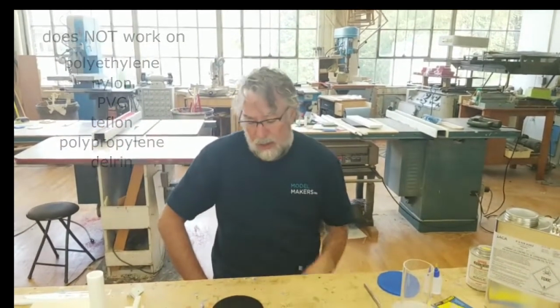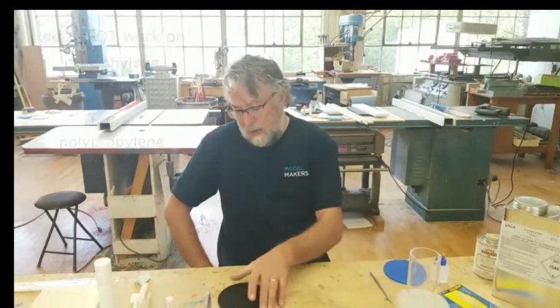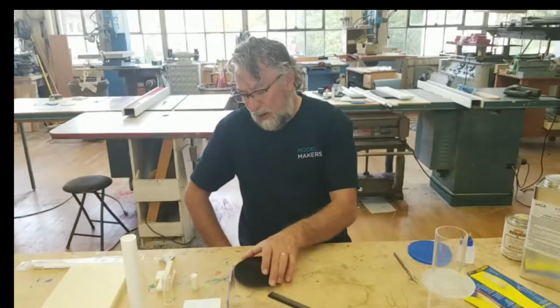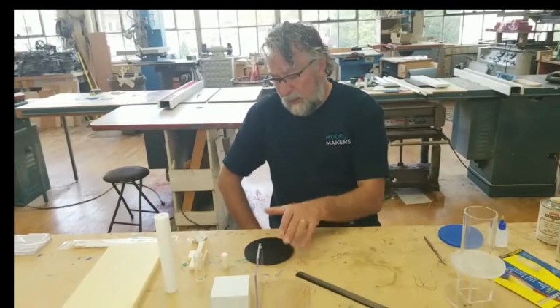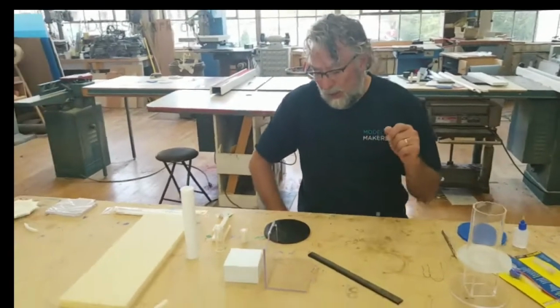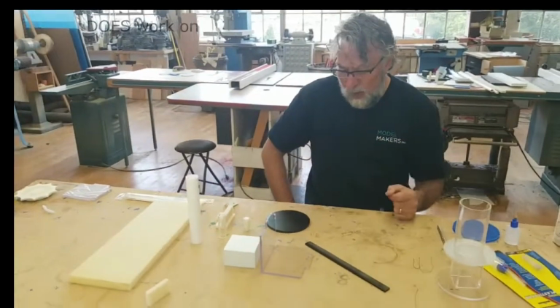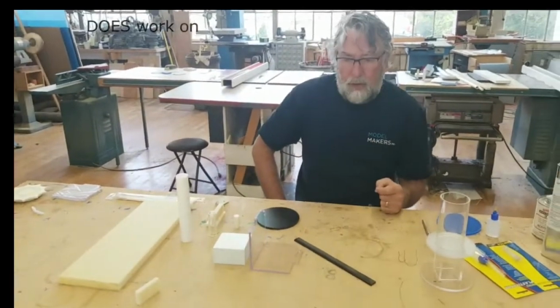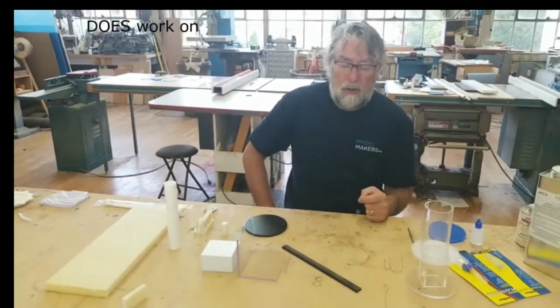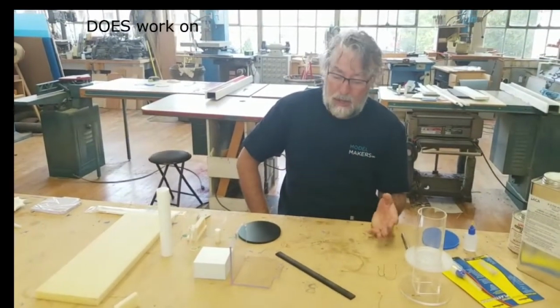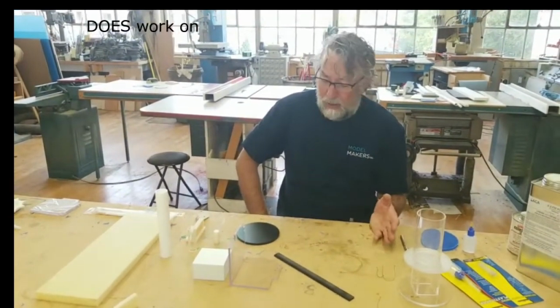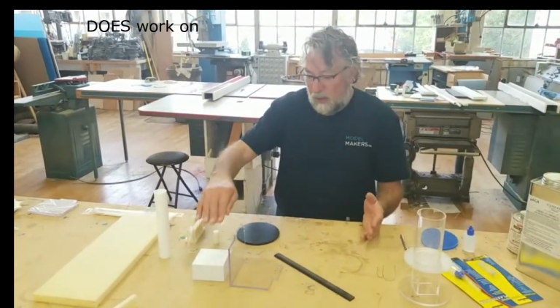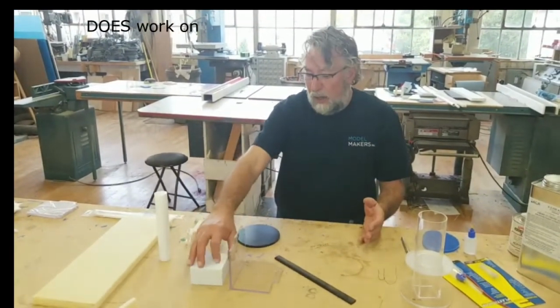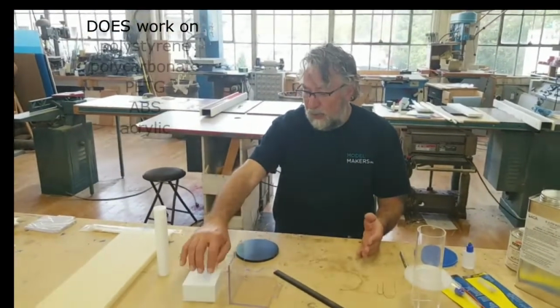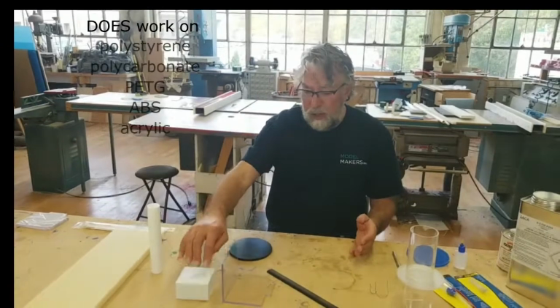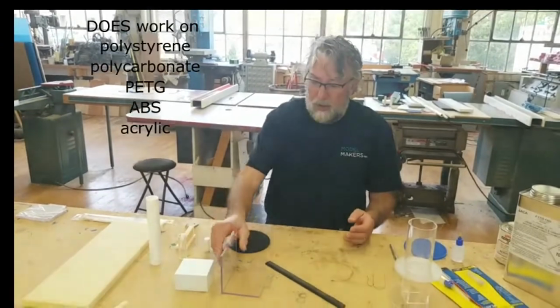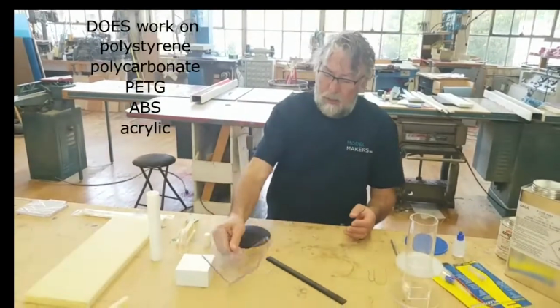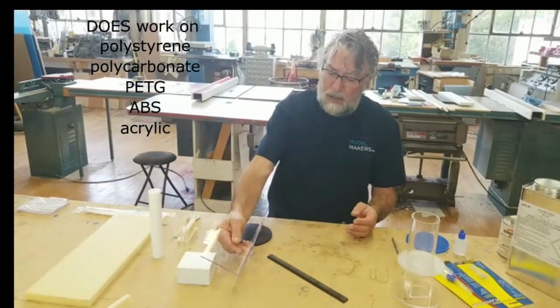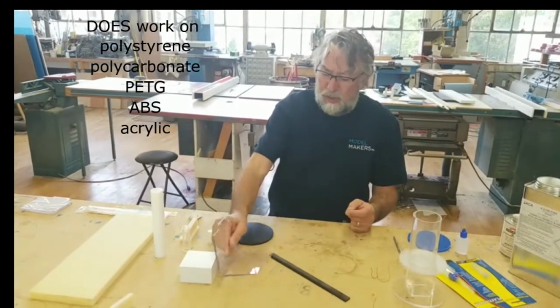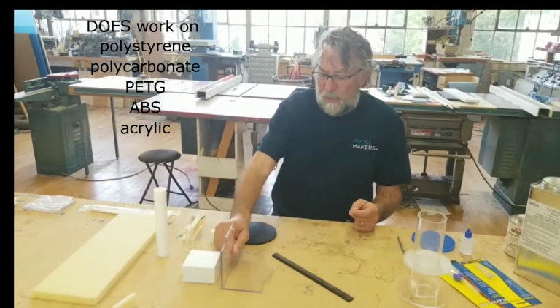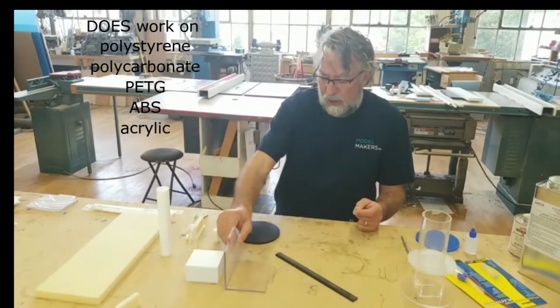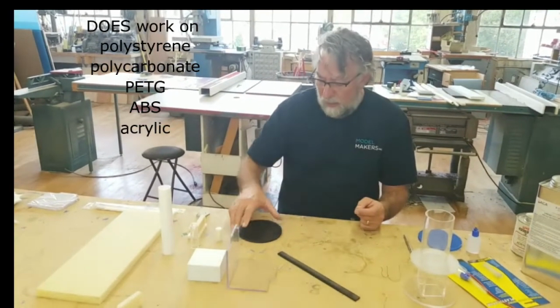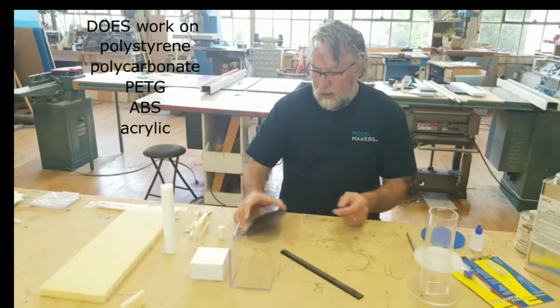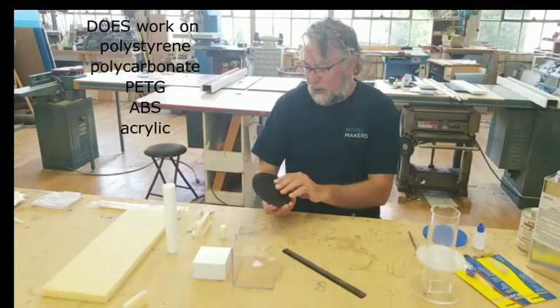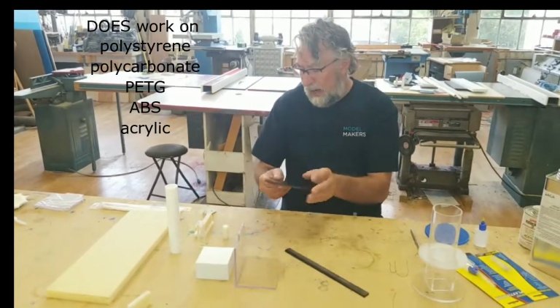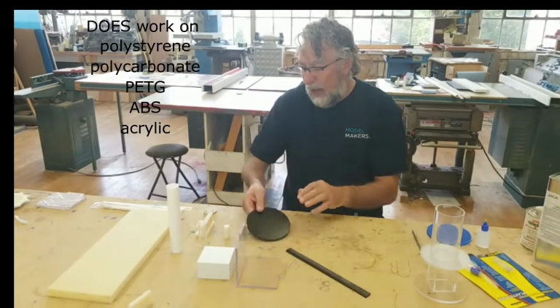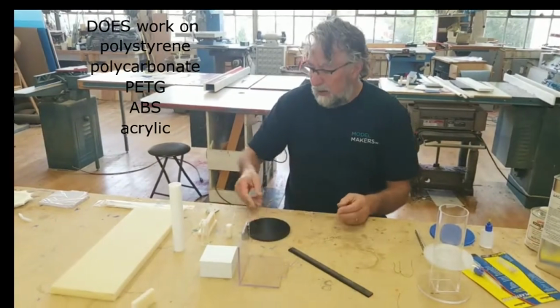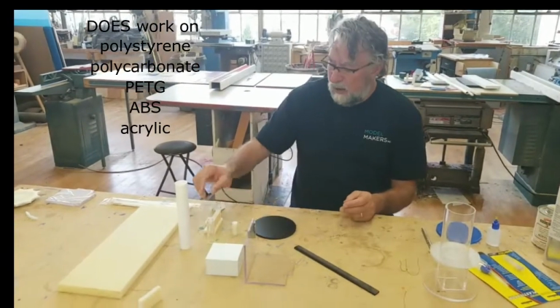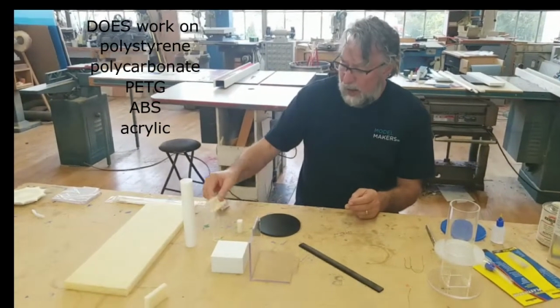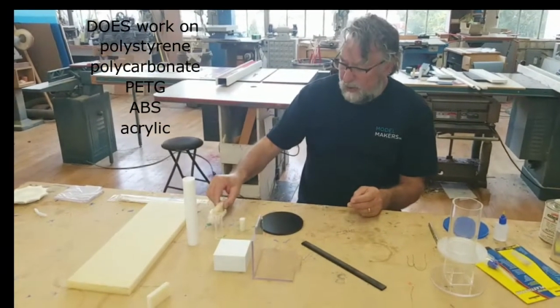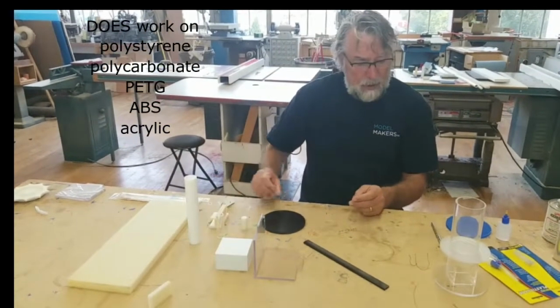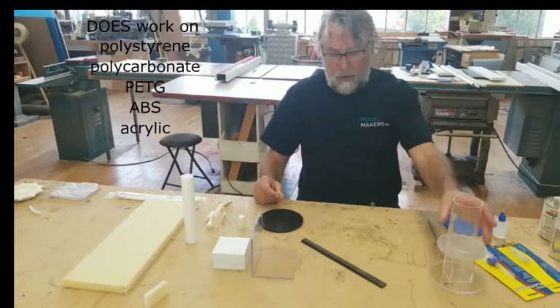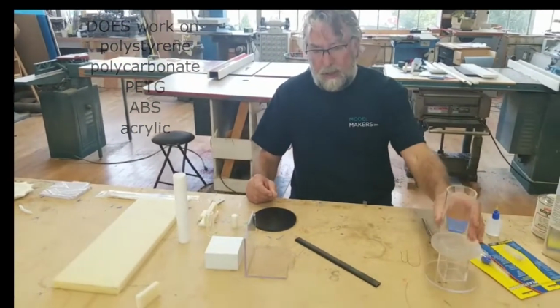The materials that we typically weld with methylene chloride are polystyrene, PETG, ABS, and acrylics.